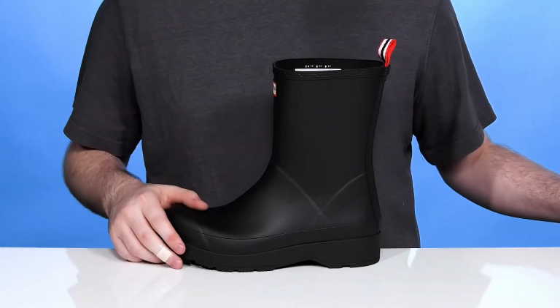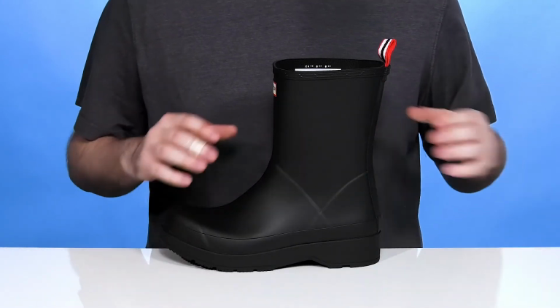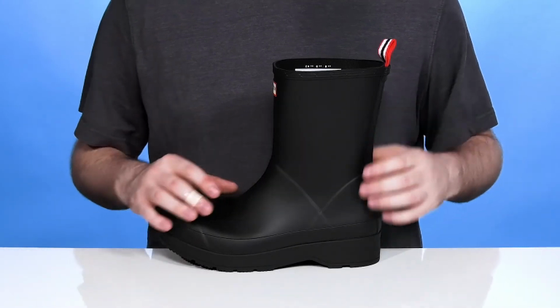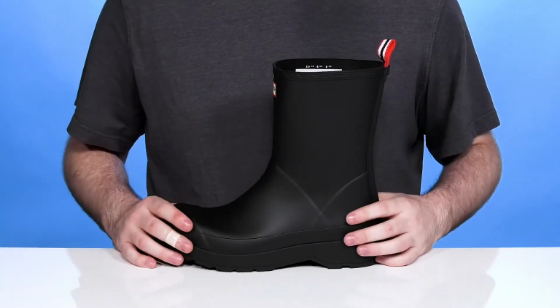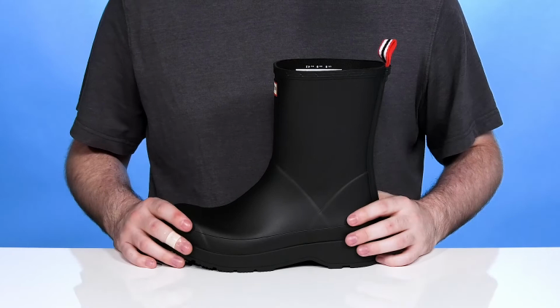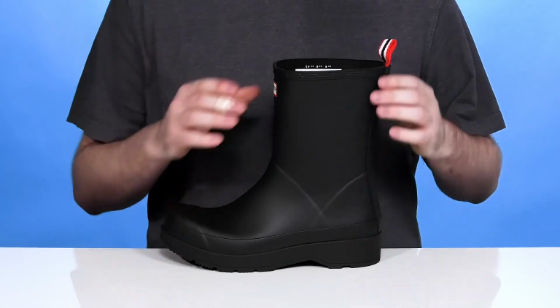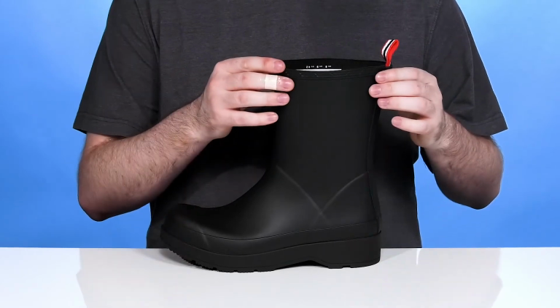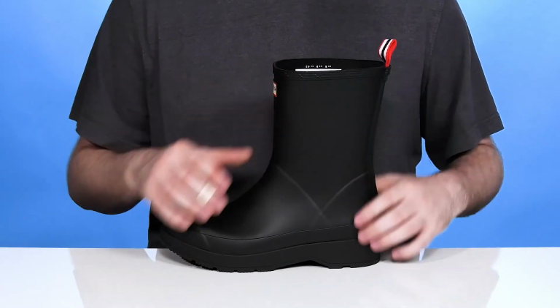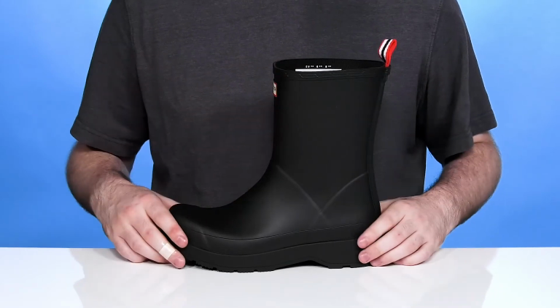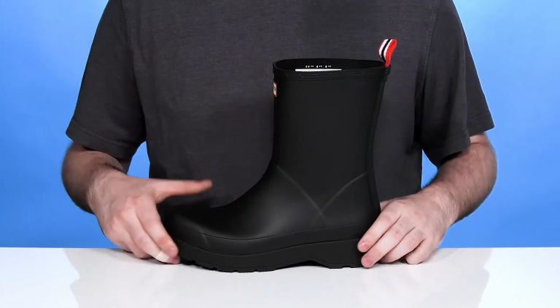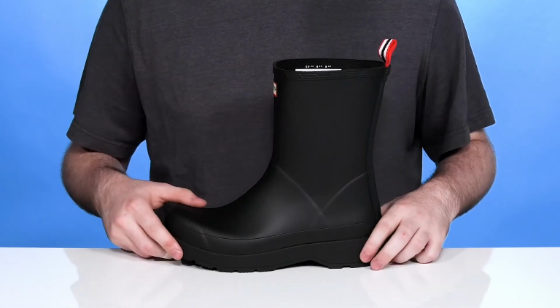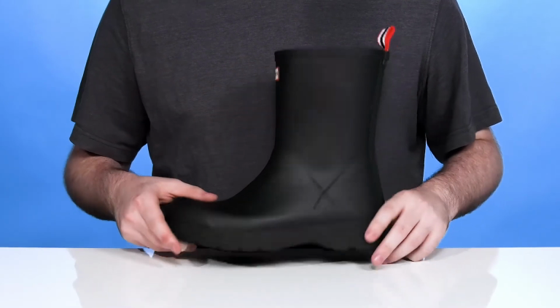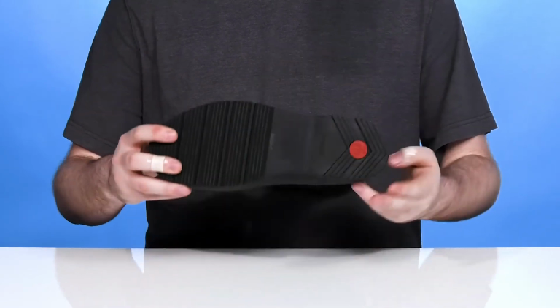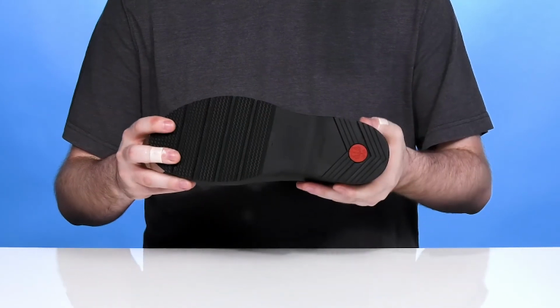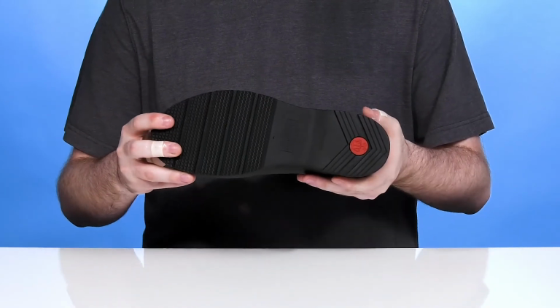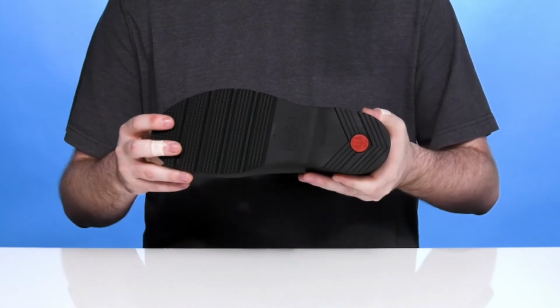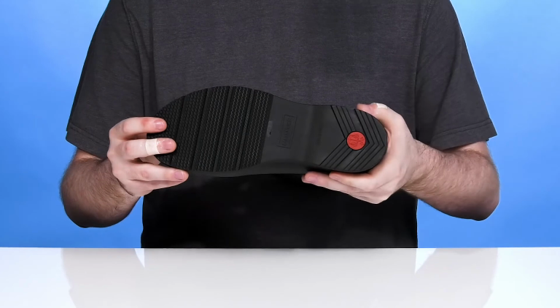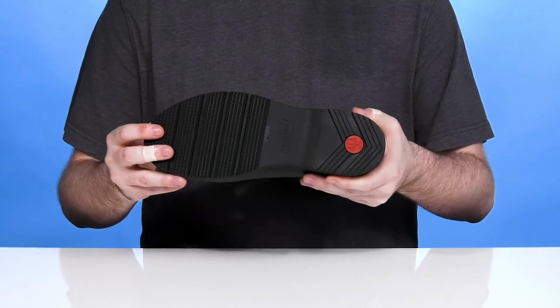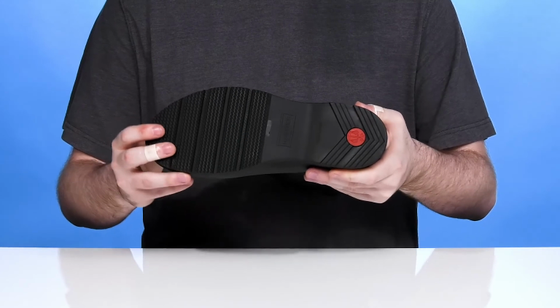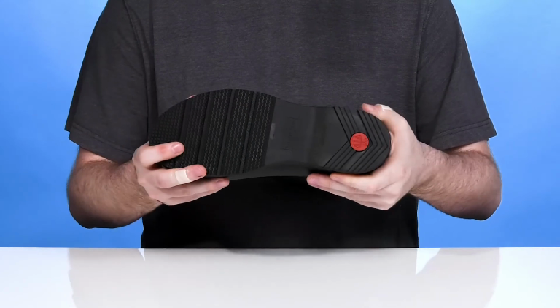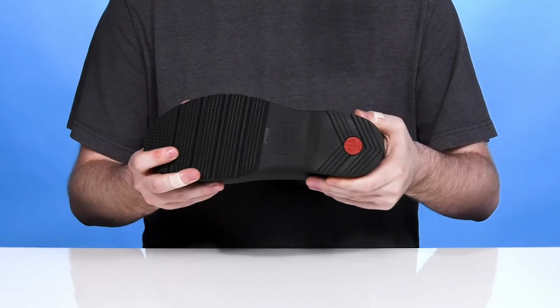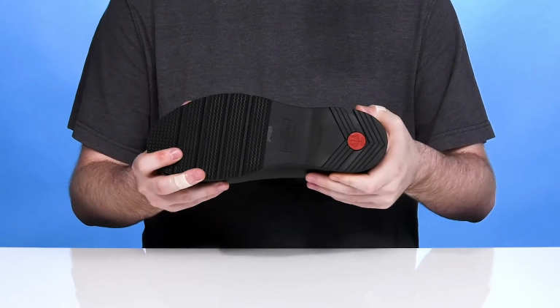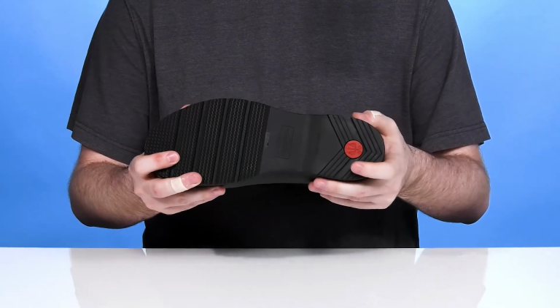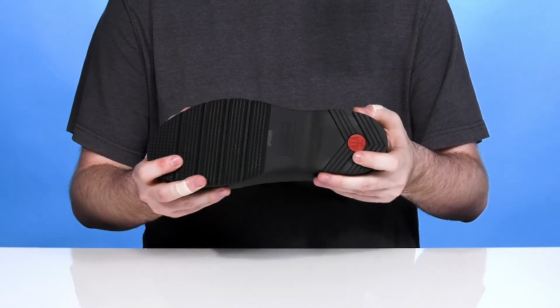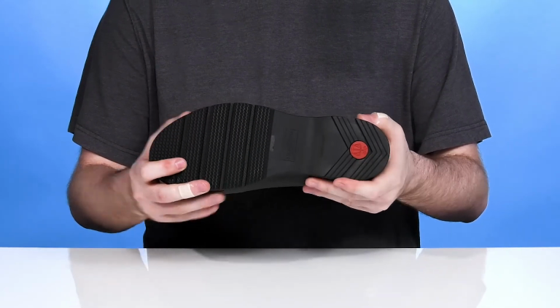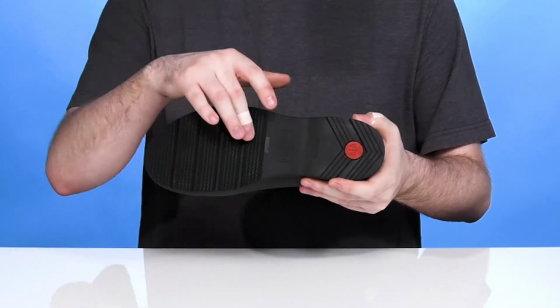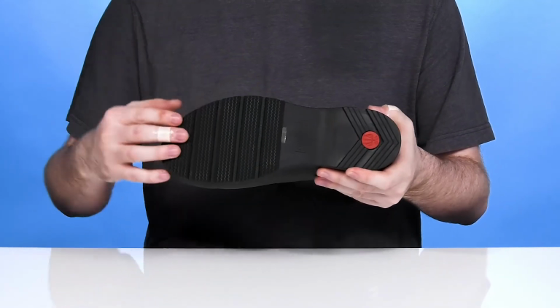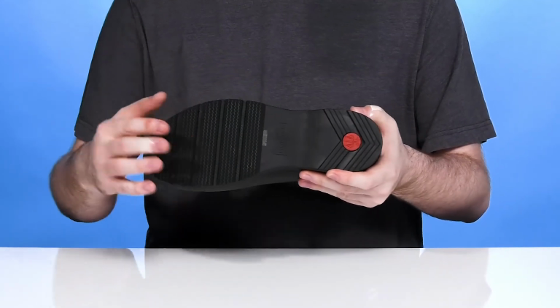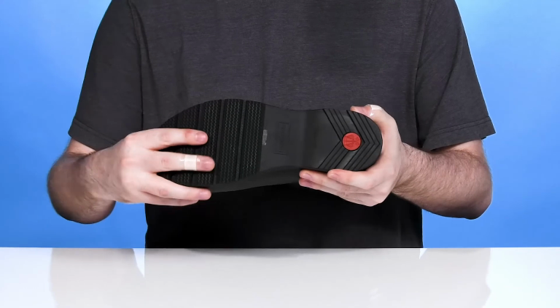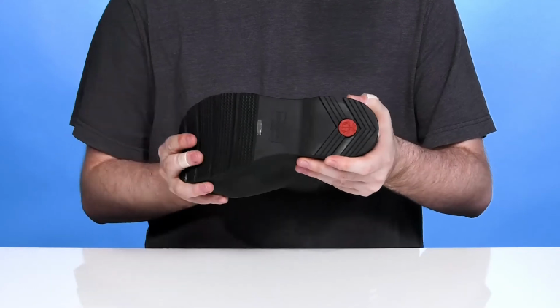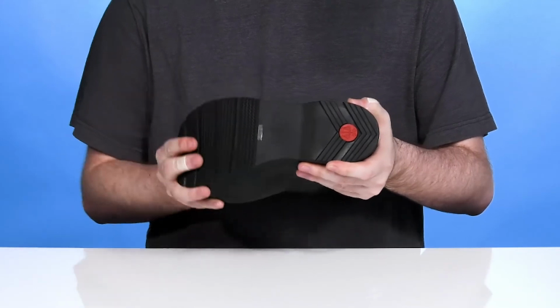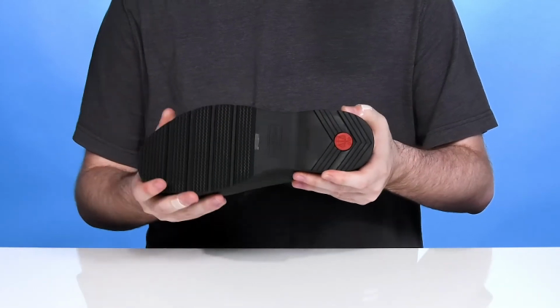It's a vegan-made construction making it super eco-friendly, and it's vulcanized with a durable rubber outsole underneath. That cushioned rubber outsole keeps it adaptive and comfortable, with even more grip in the toe along with a bit of flex.